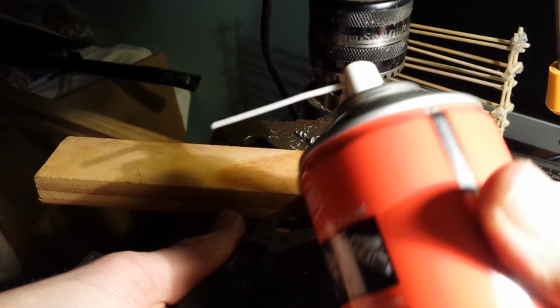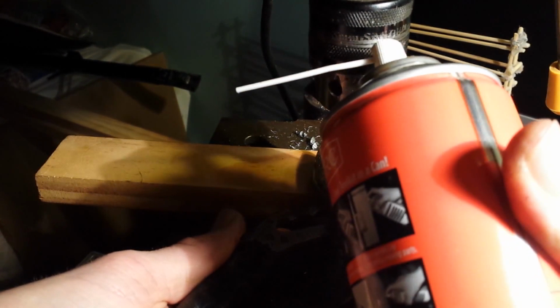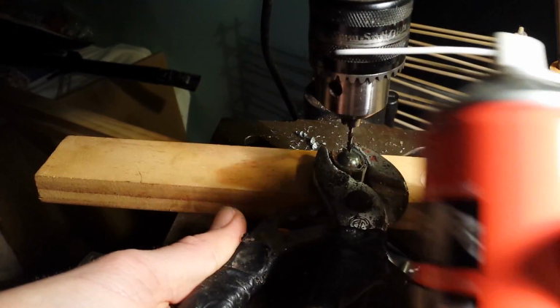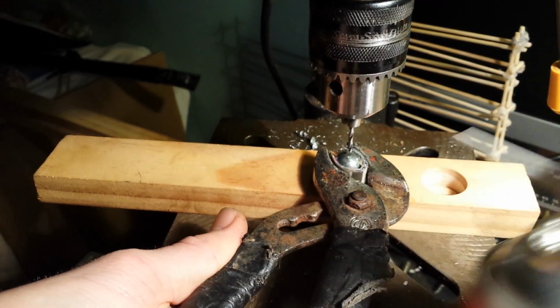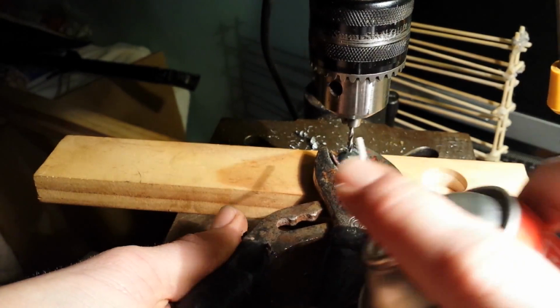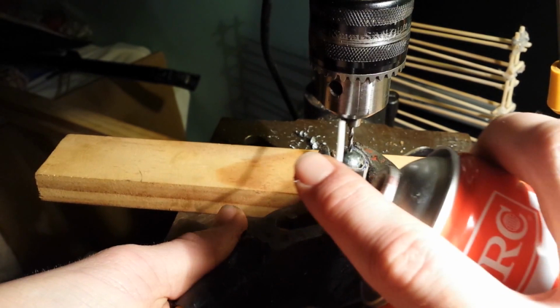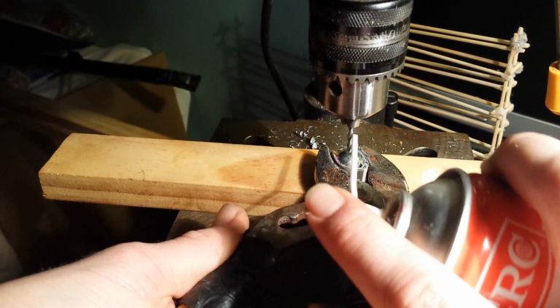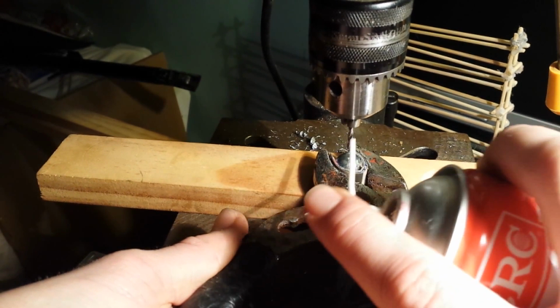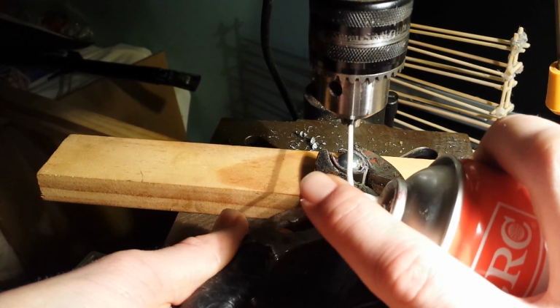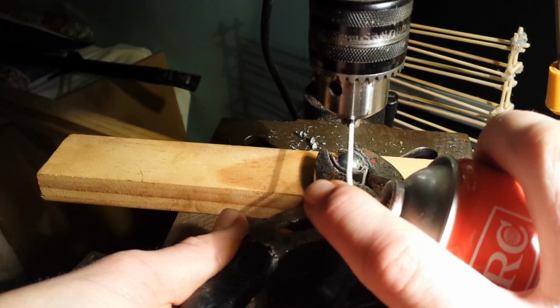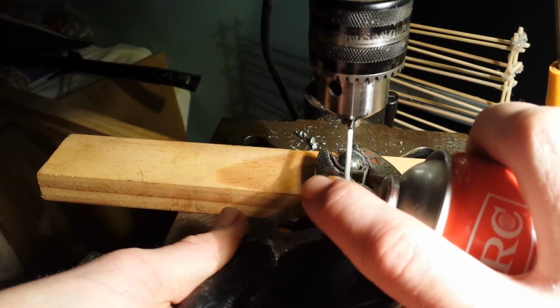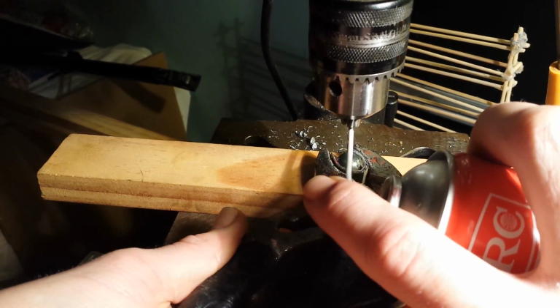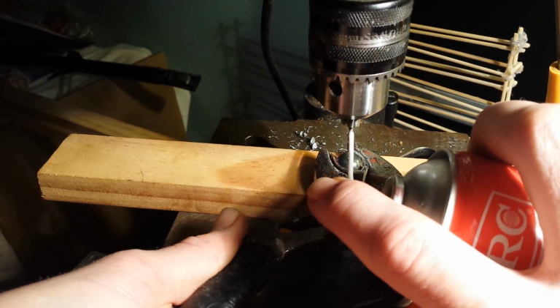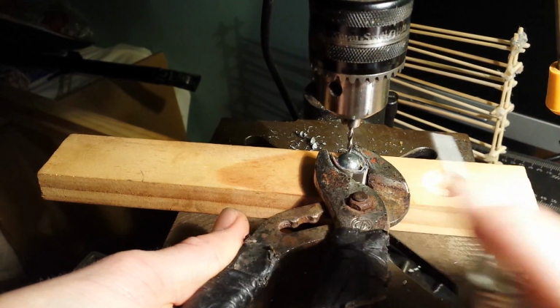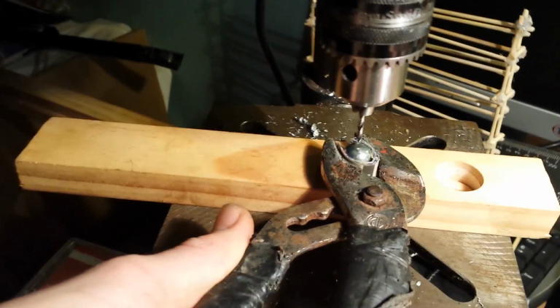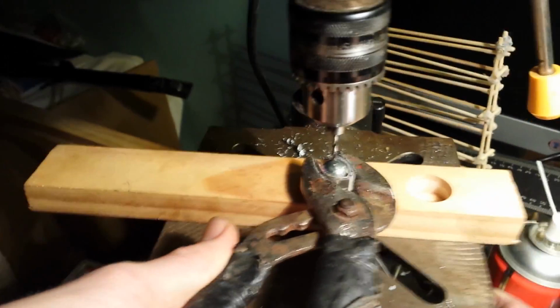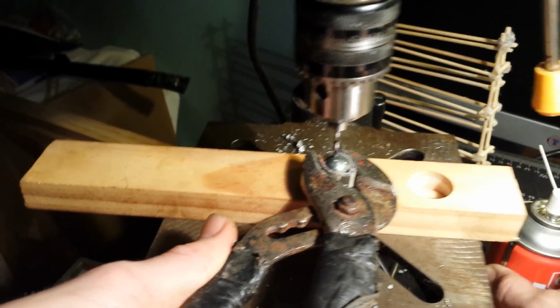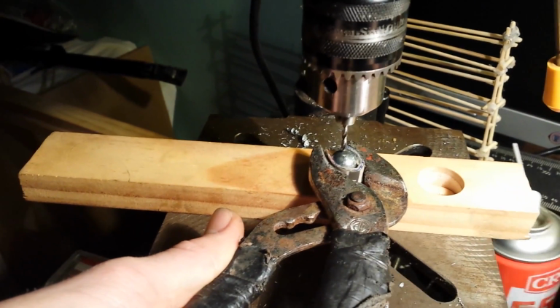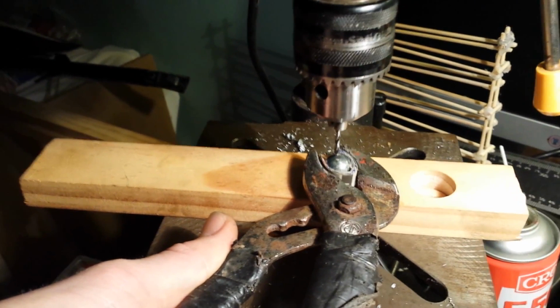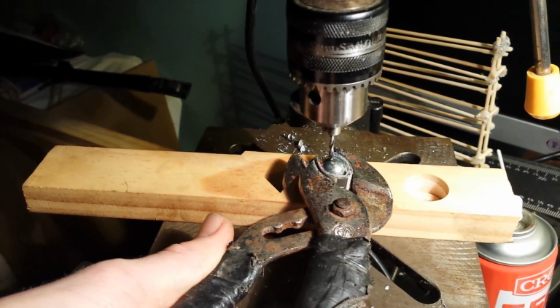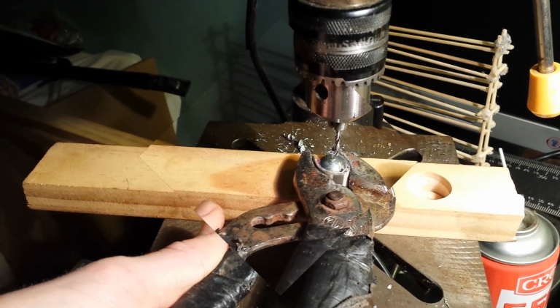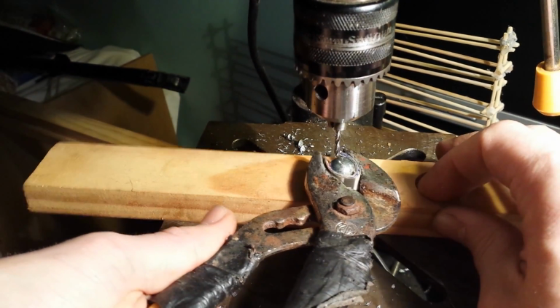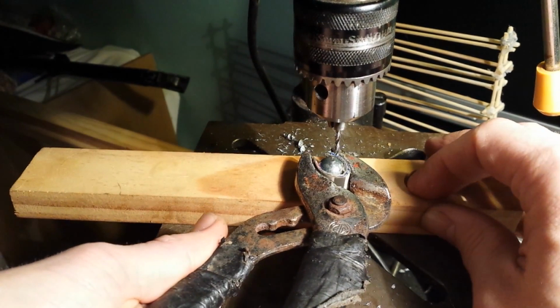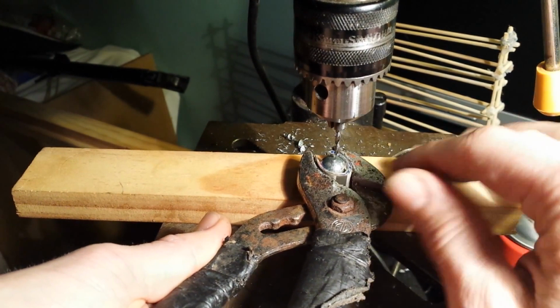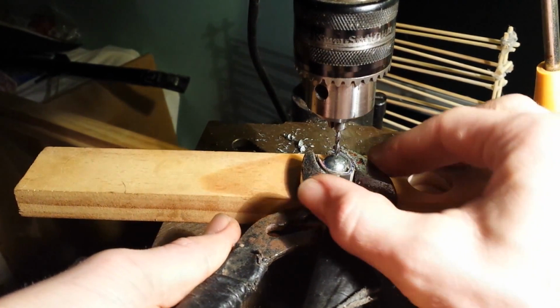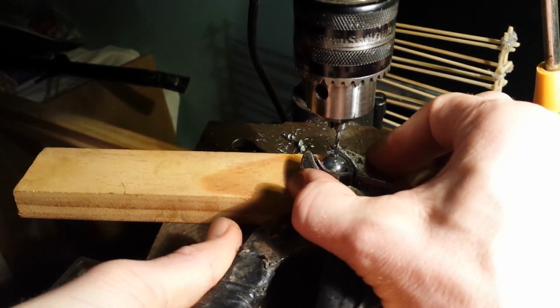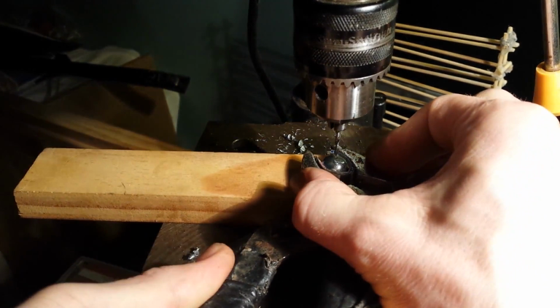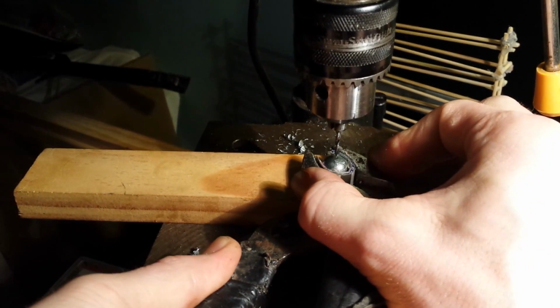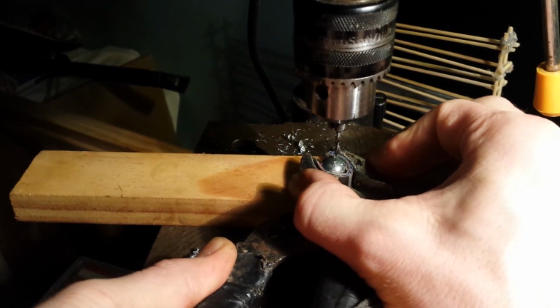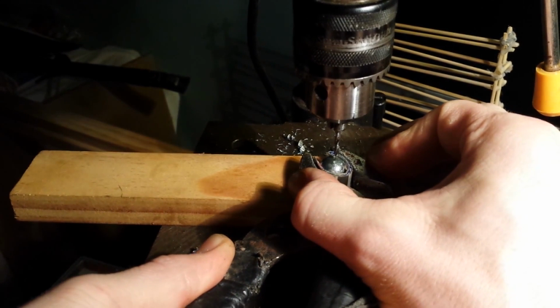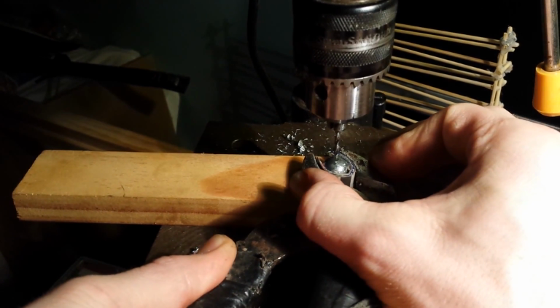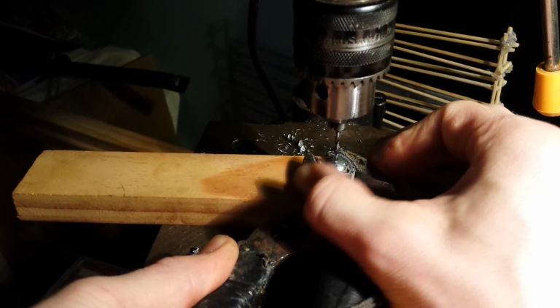Maybe use a bit of CRC or WD-40, whatever you want. Spray a bit on here and that helps it cut. I've also slowed down my drill considerably to about 600 RPM.